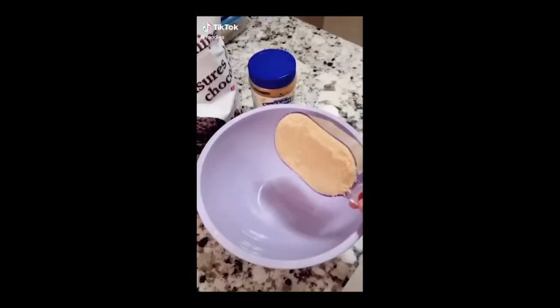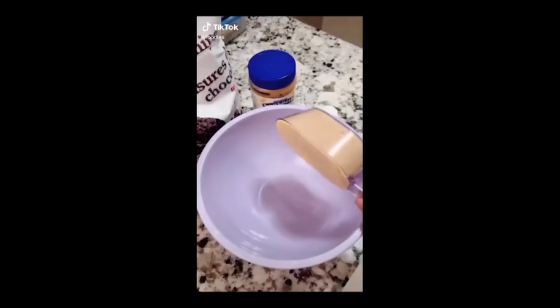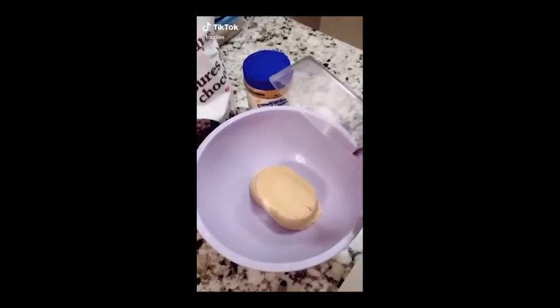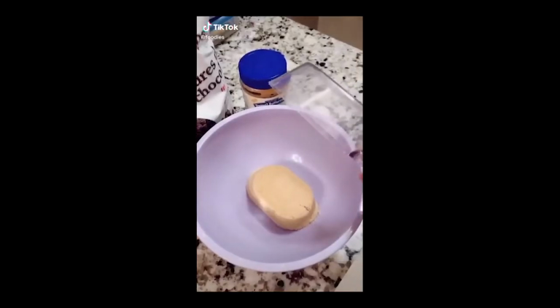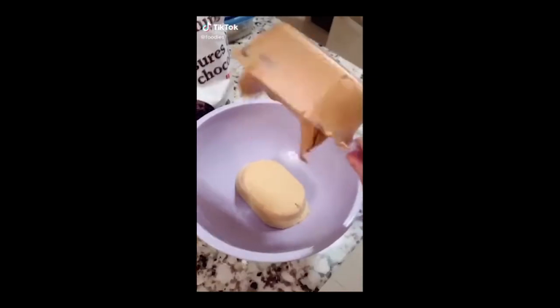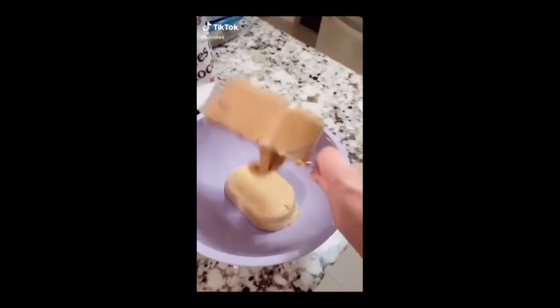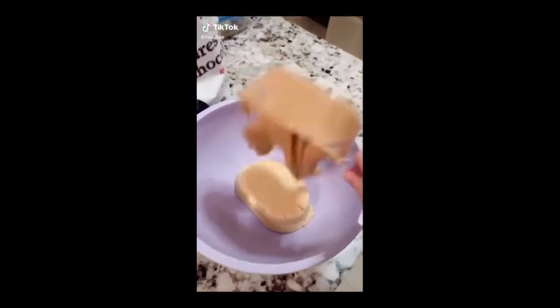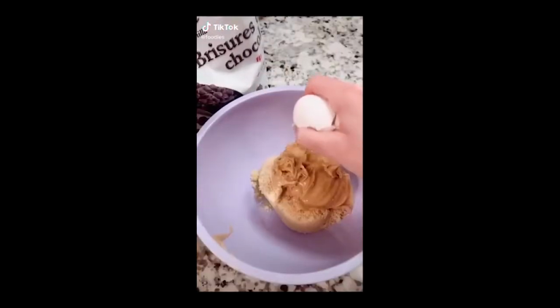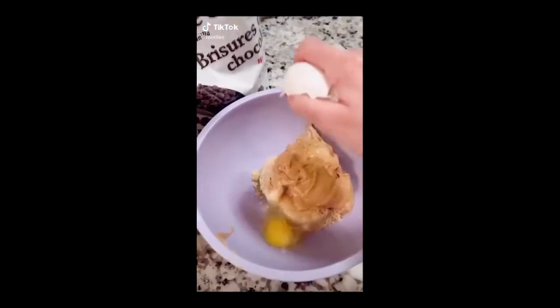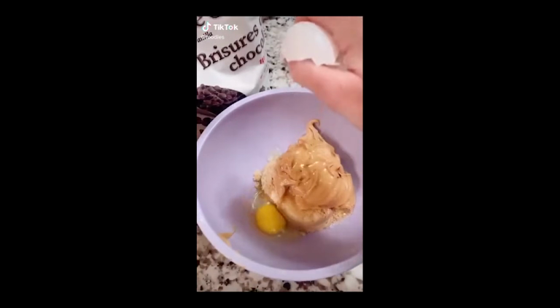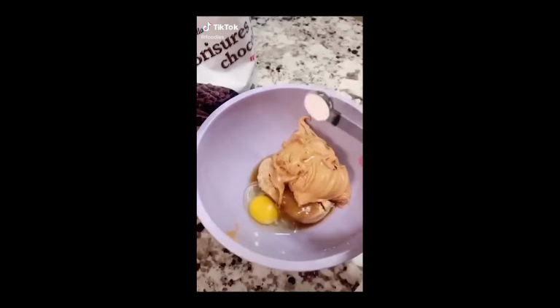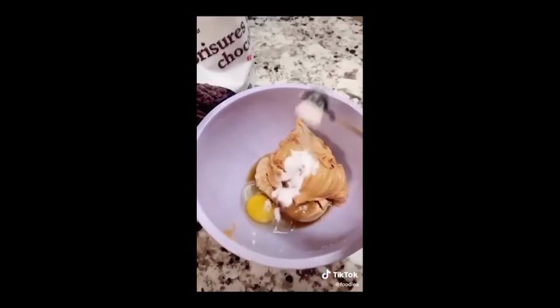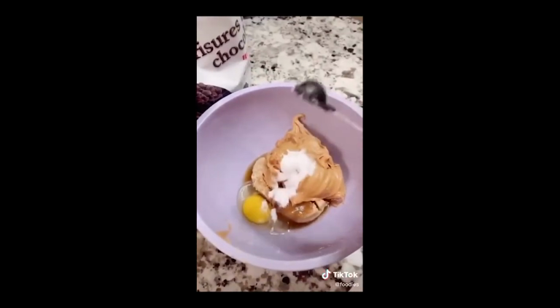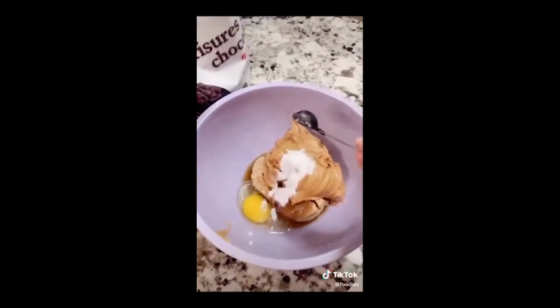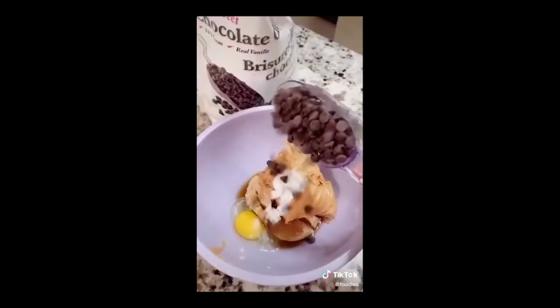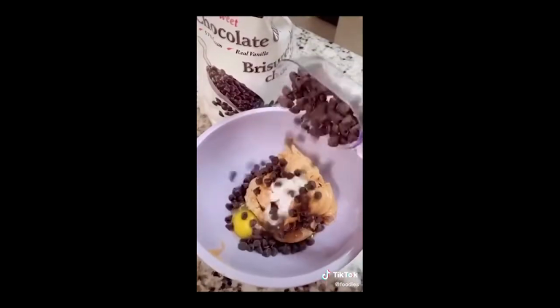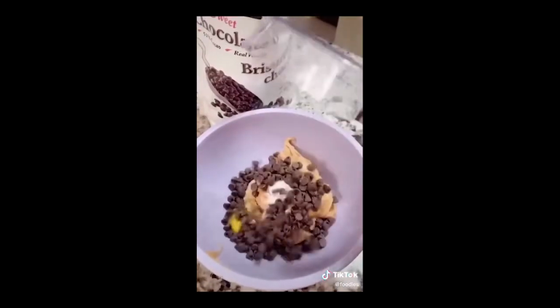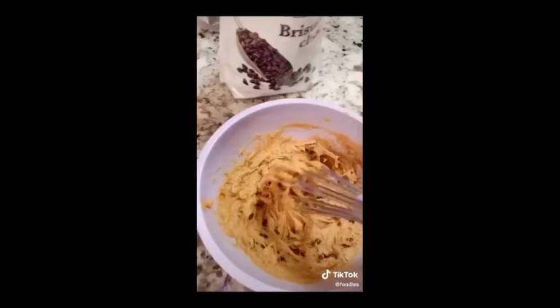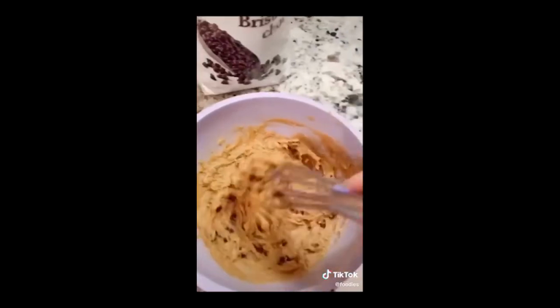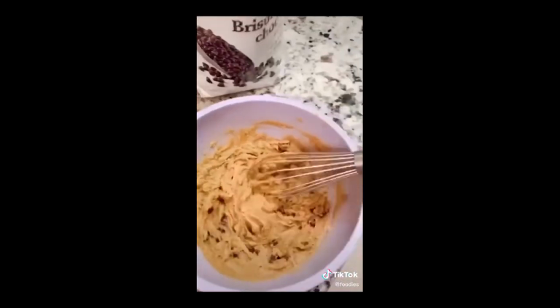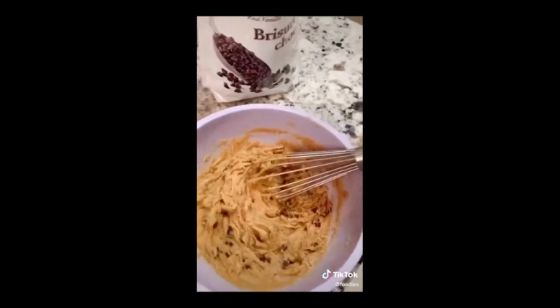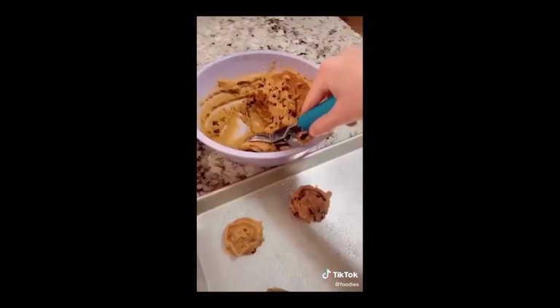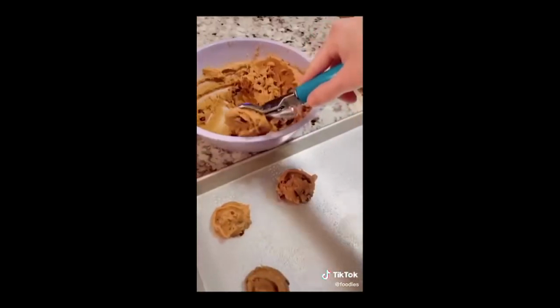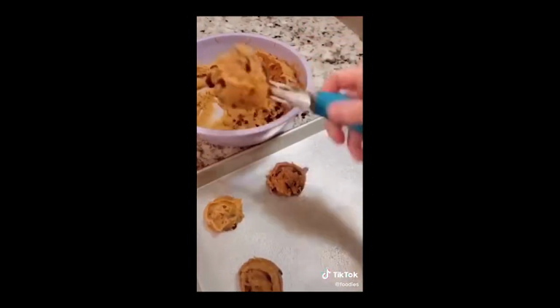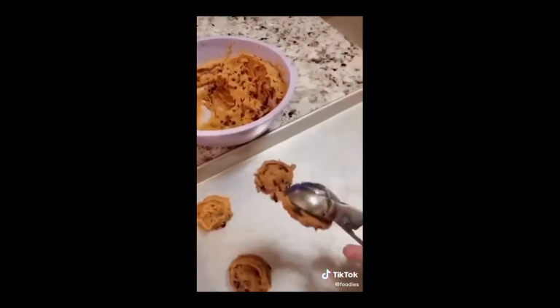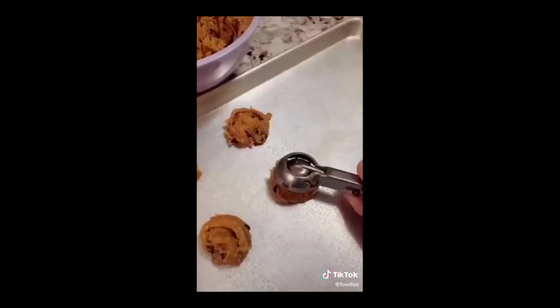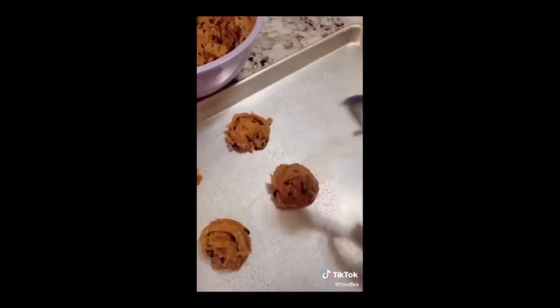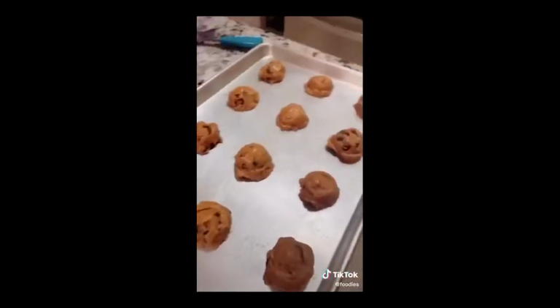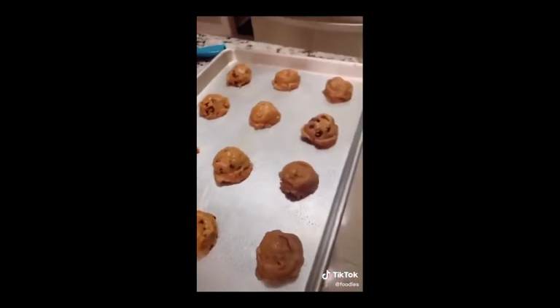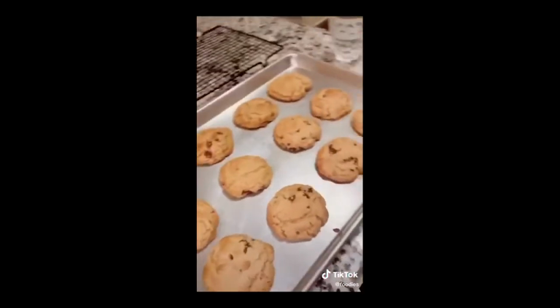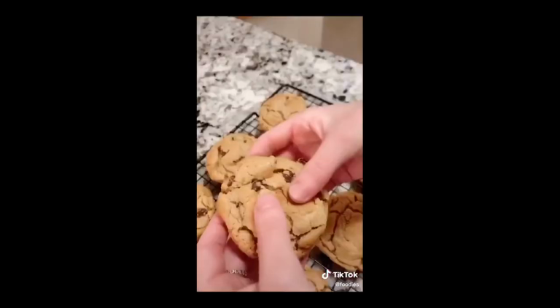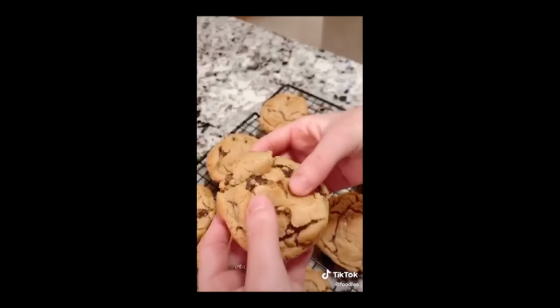One cup of brown sugar, one cup of peanut butter, one large egg, one teaspoon of baking soda, half a cup of chocolate chips. Mix it all together. Divide into 12 and place on a prepared baking sheet at 350 for 8 to 10 minutes. Boom.